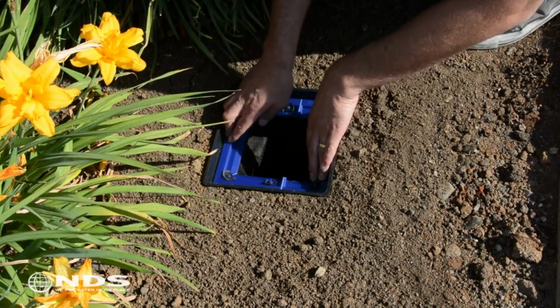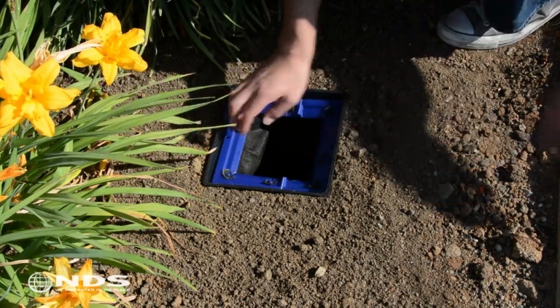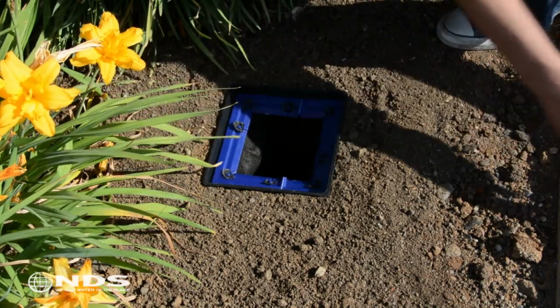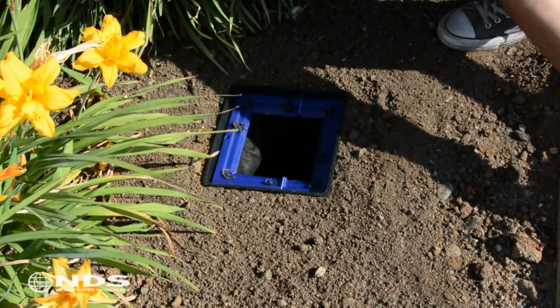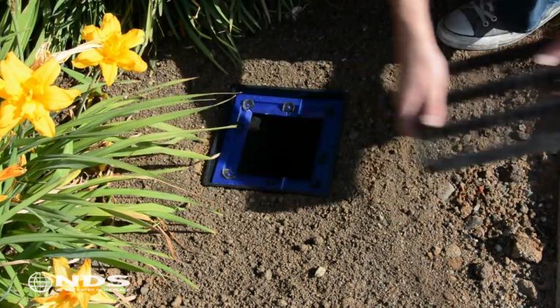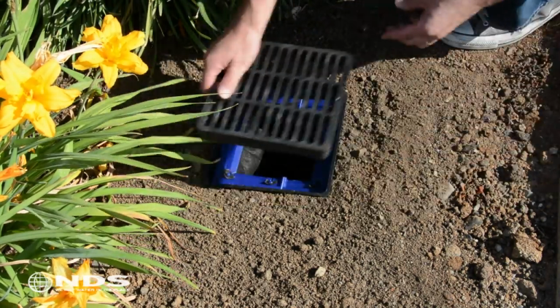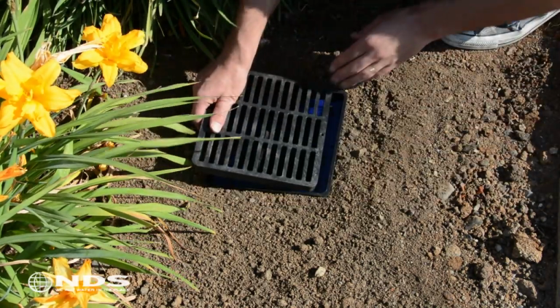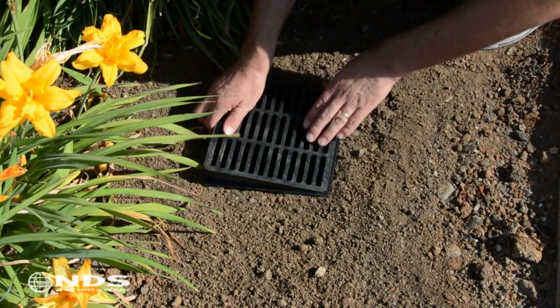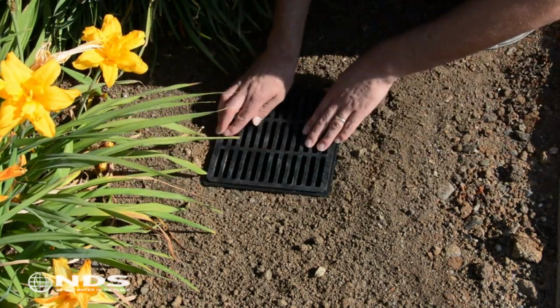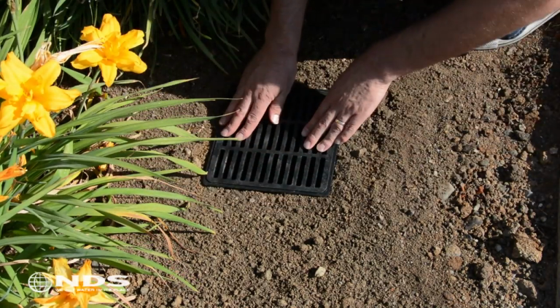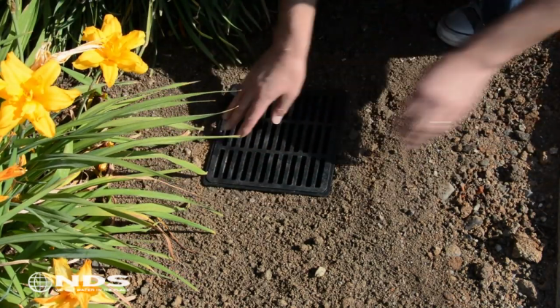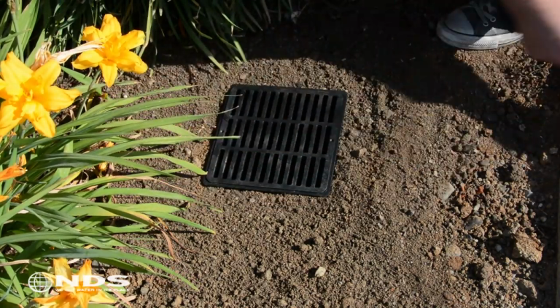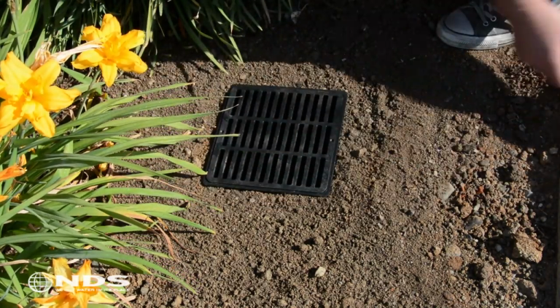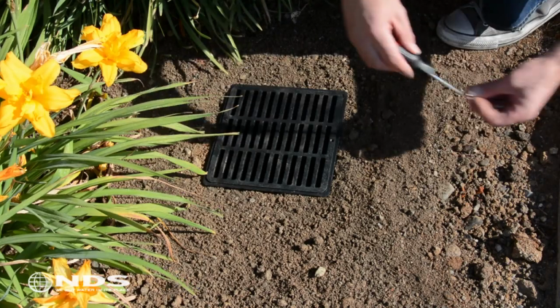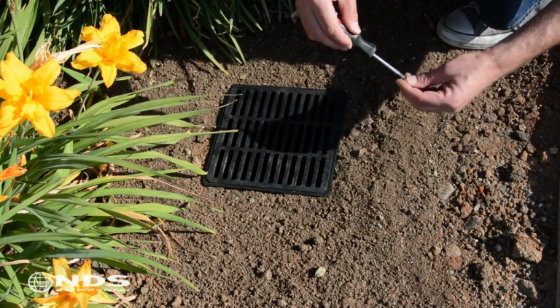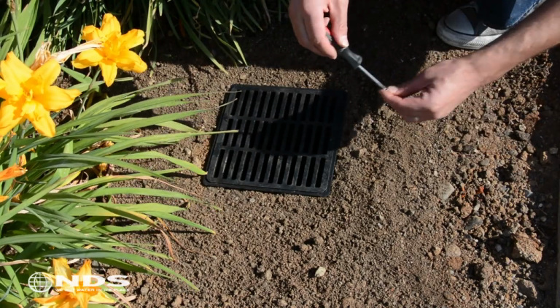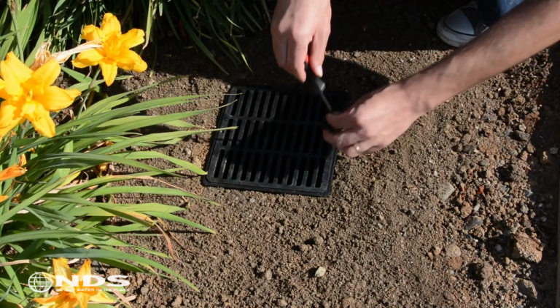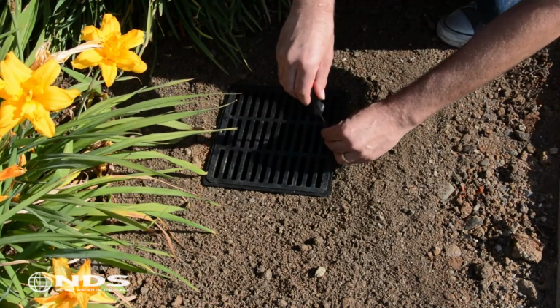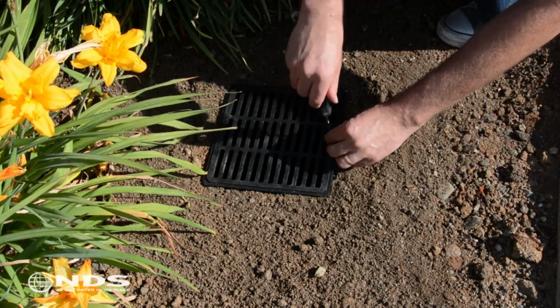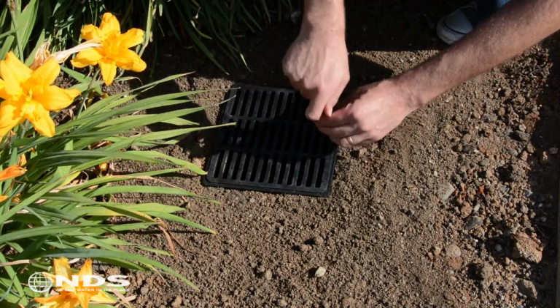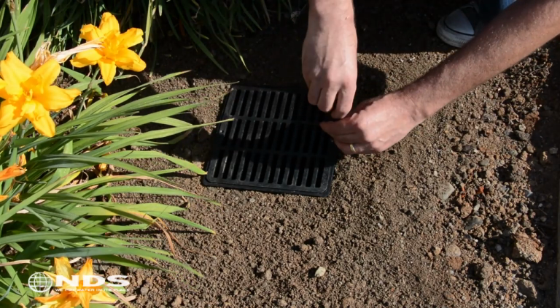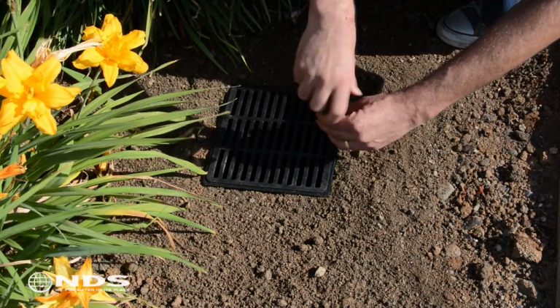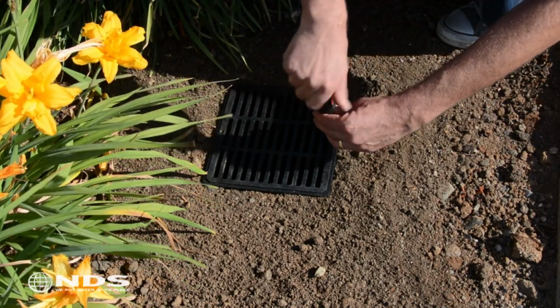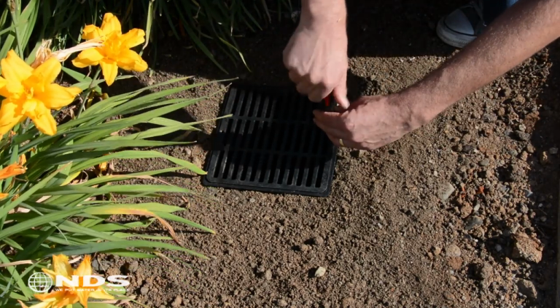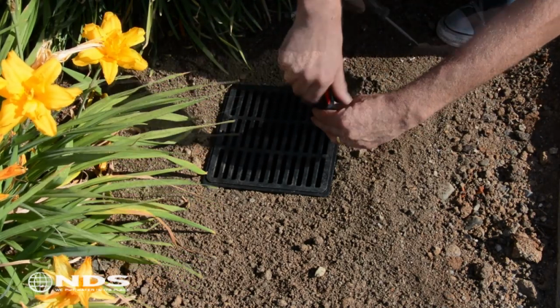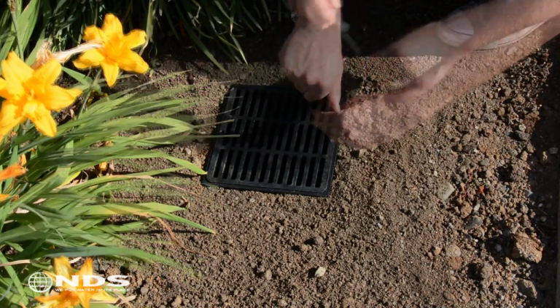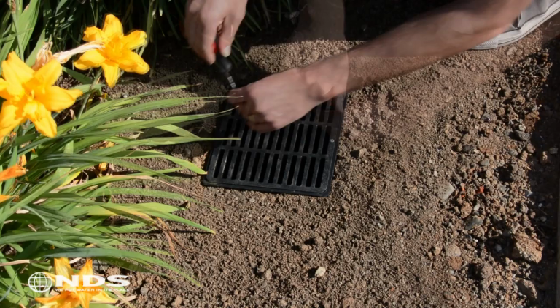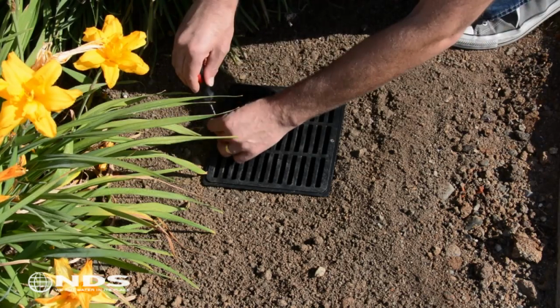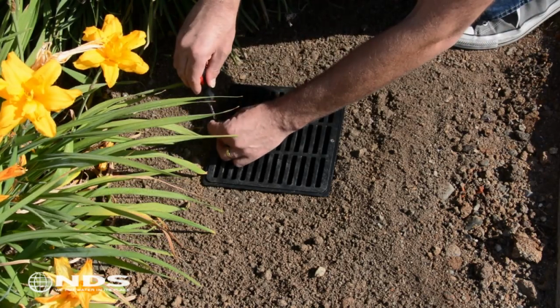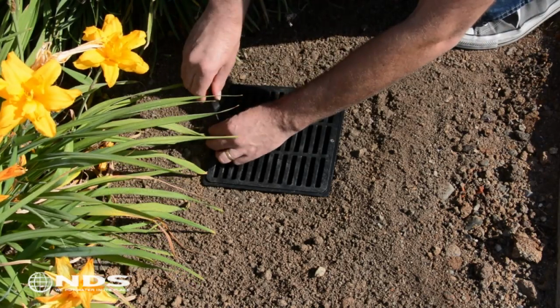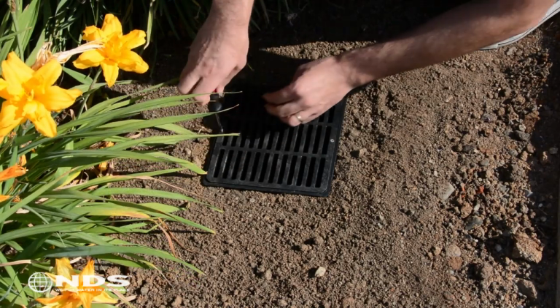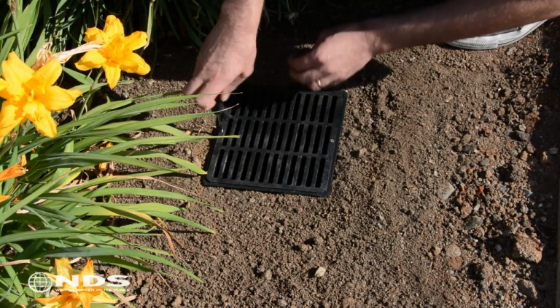Next, pick up the grate and place it back onto the catch basin. Insert the necessary screws and screw down until tight, but do not over tighten to avoid stripping the hole.